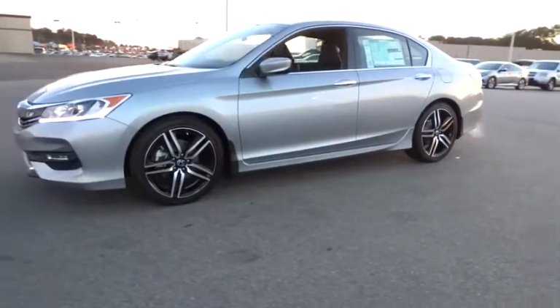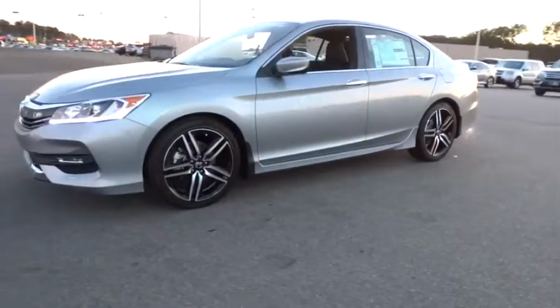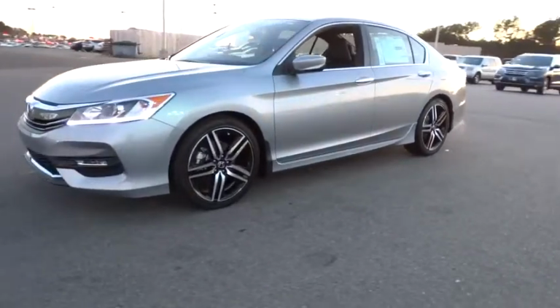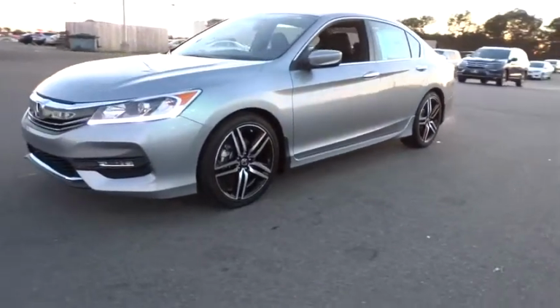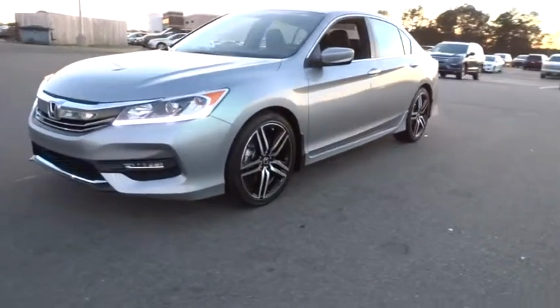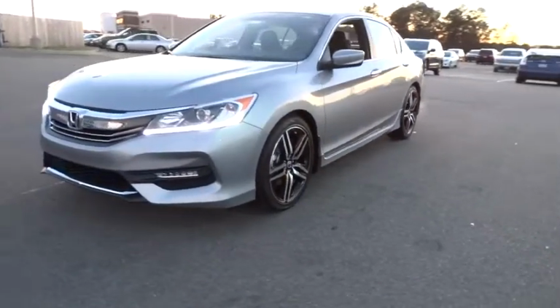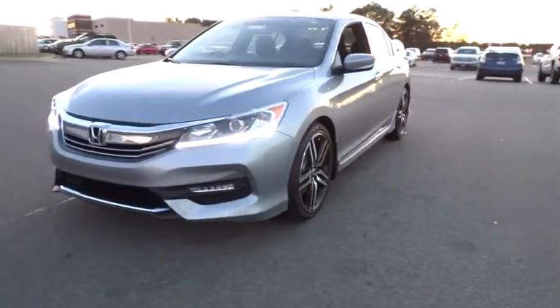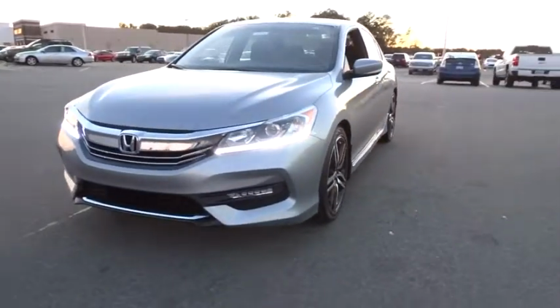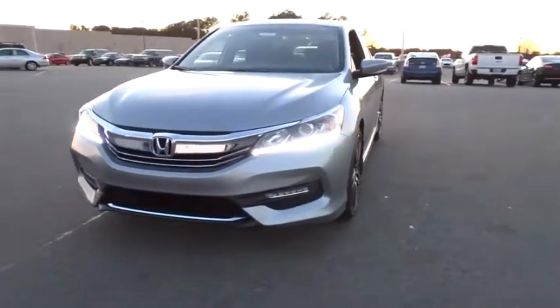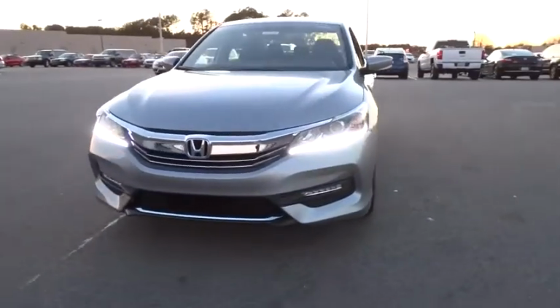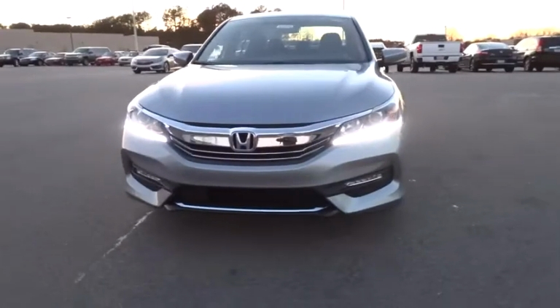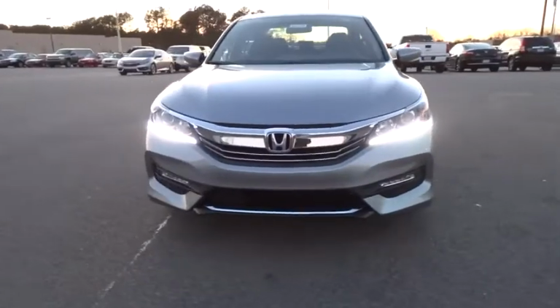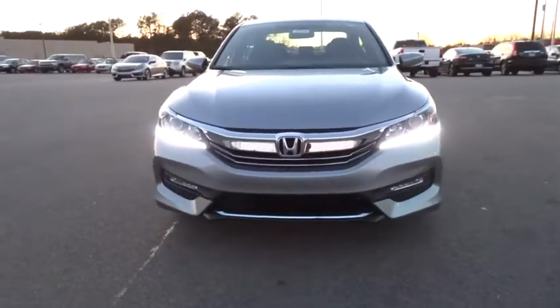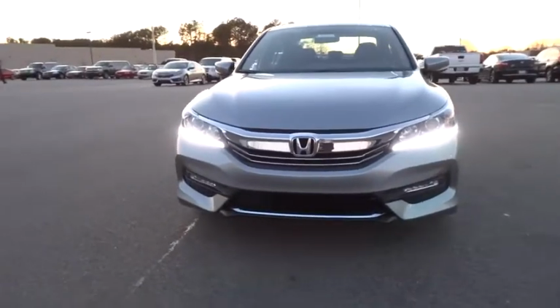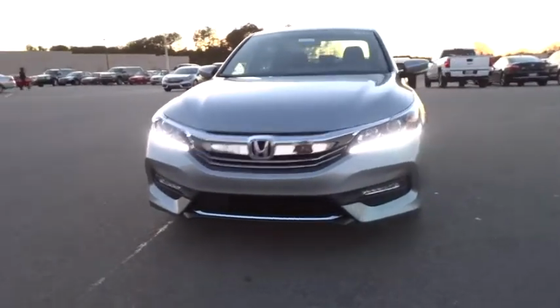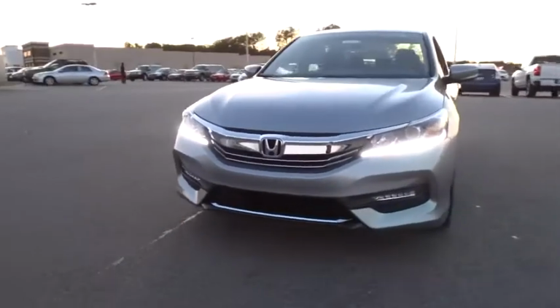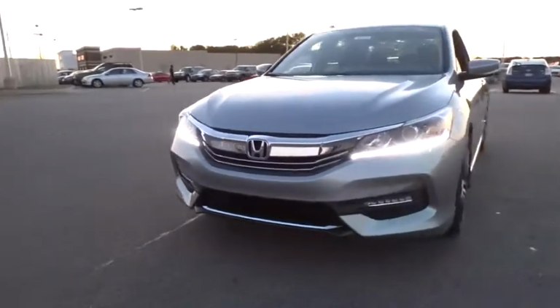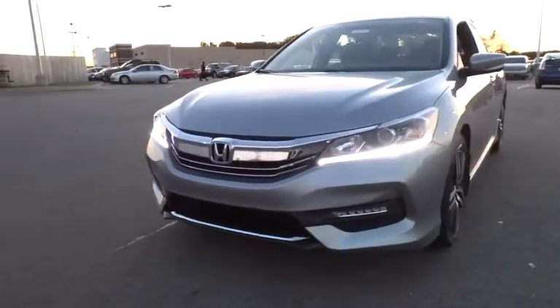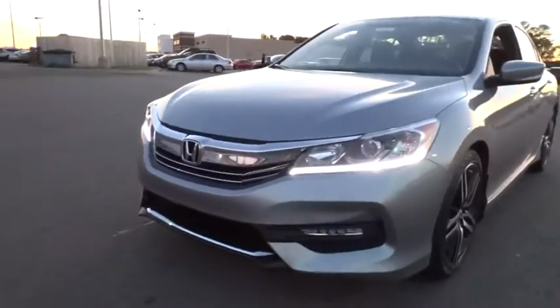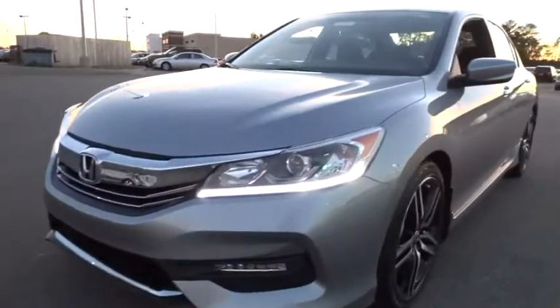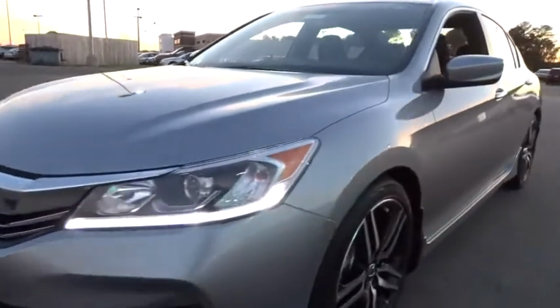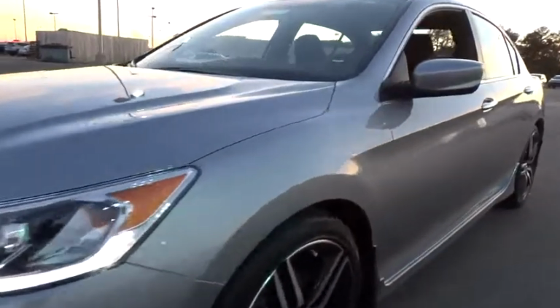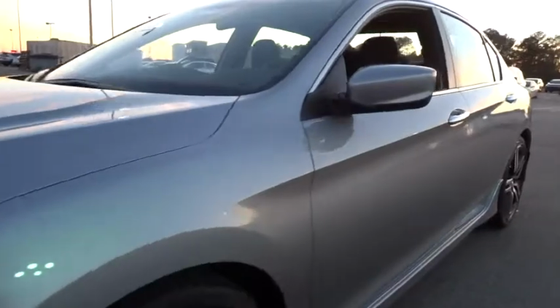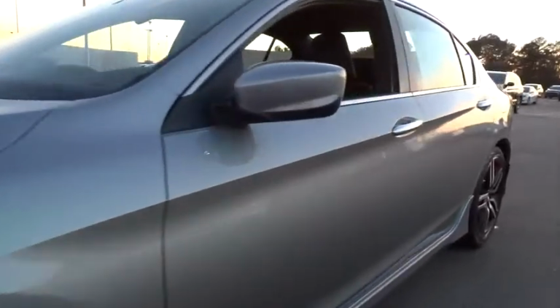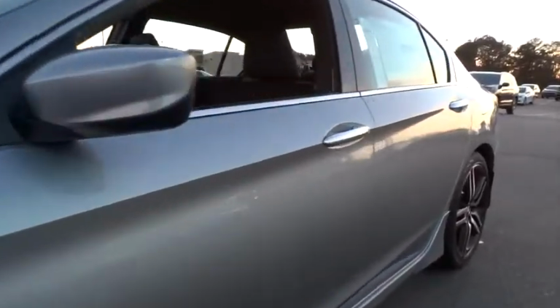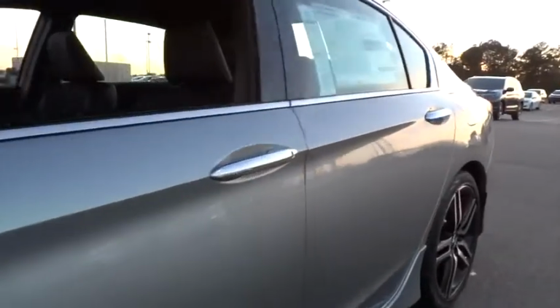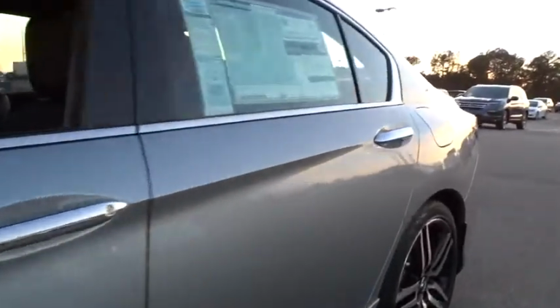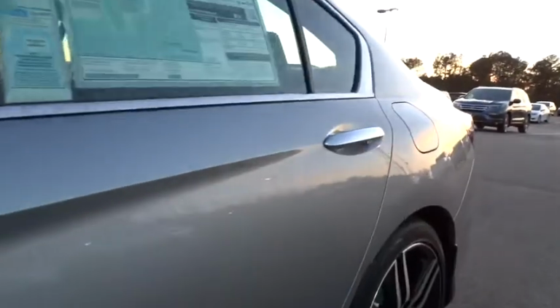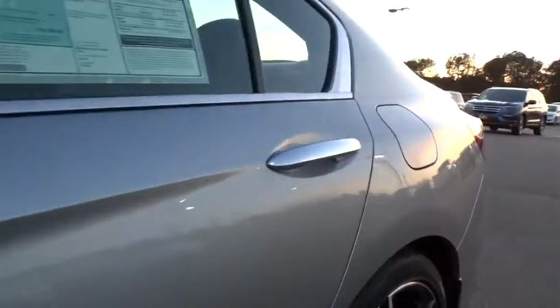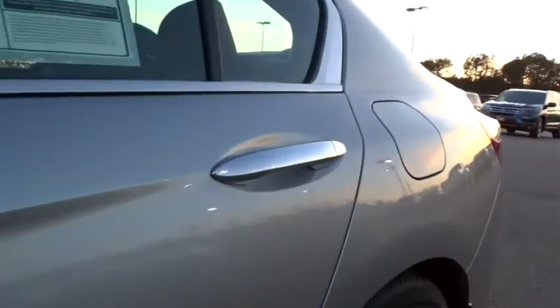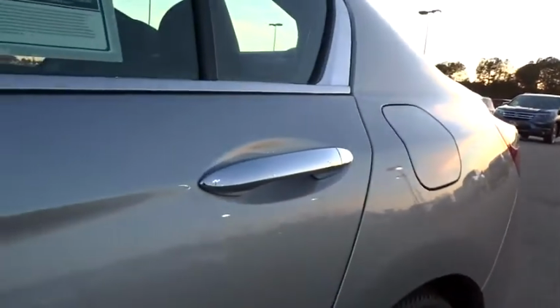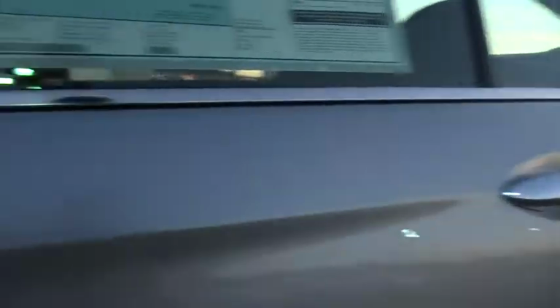Front floor mat. Aluminum wheels. Four-wheel disc brakes. Cruise control. AM-FM stereo radio. Auto-off headlights. Front-wheel drive. Rear defrost. Trip computer. Power windows. Child safety locks.